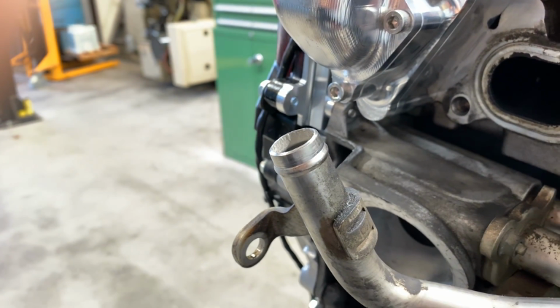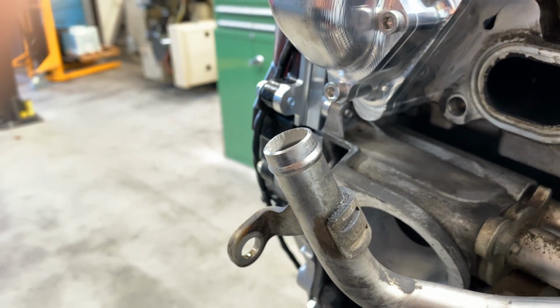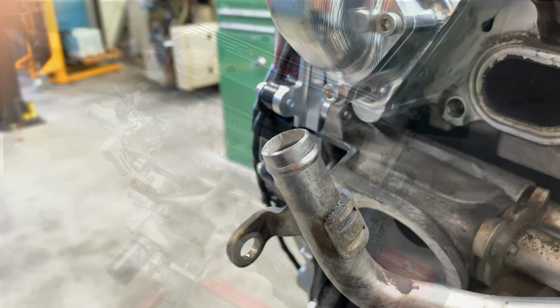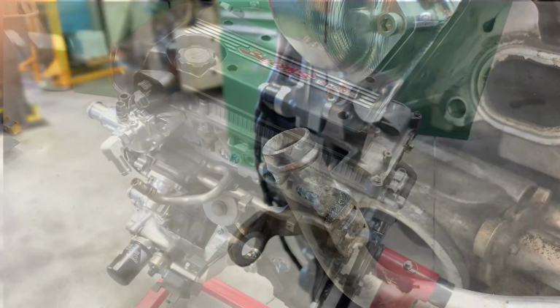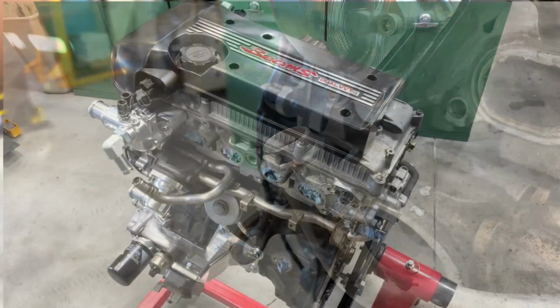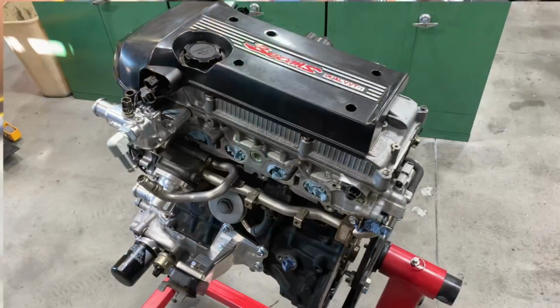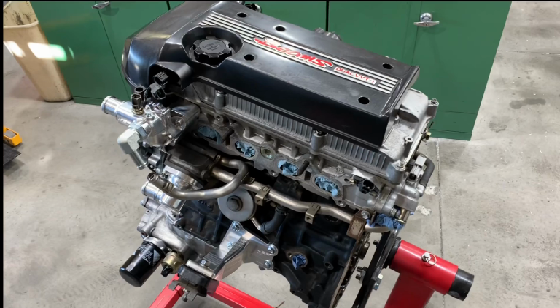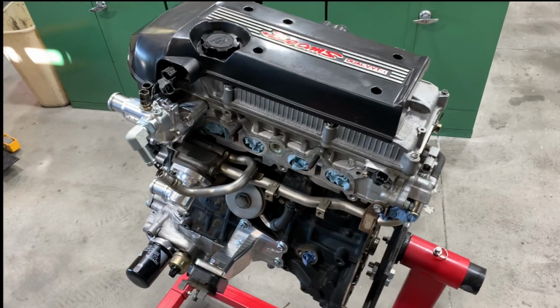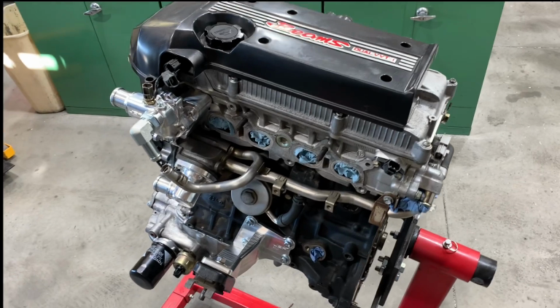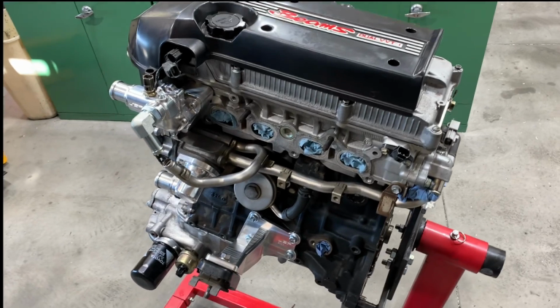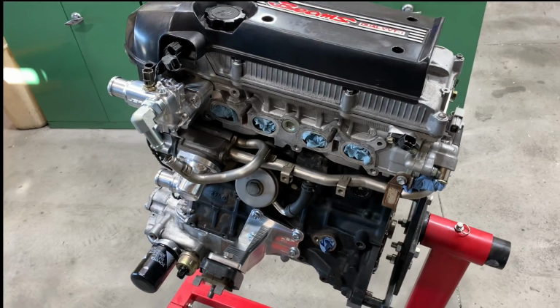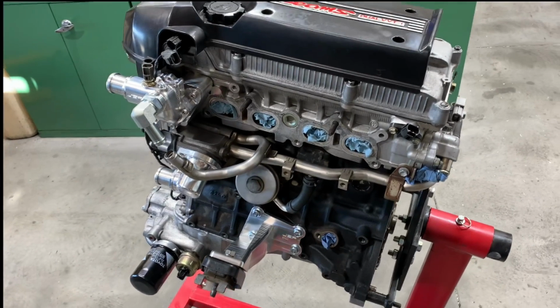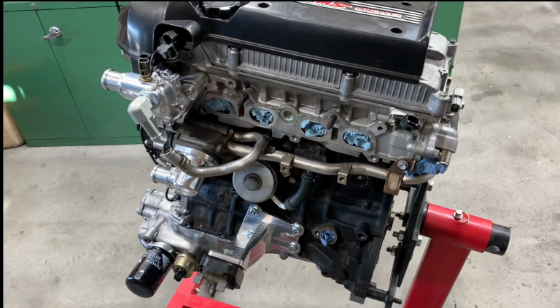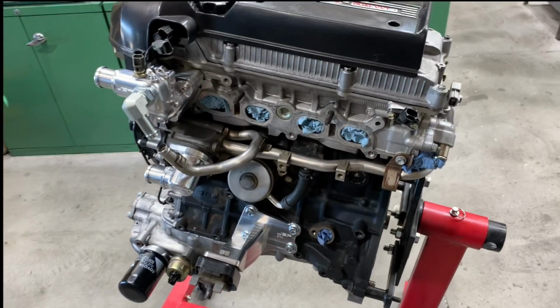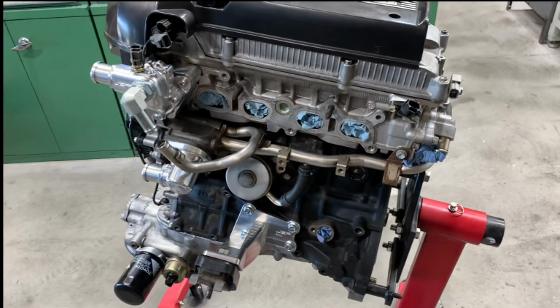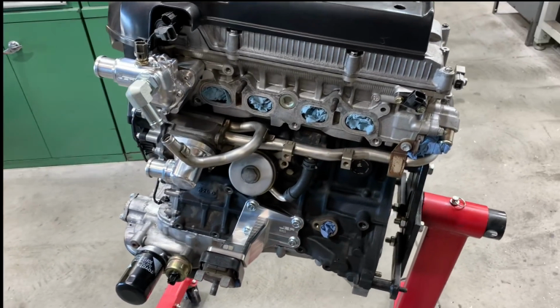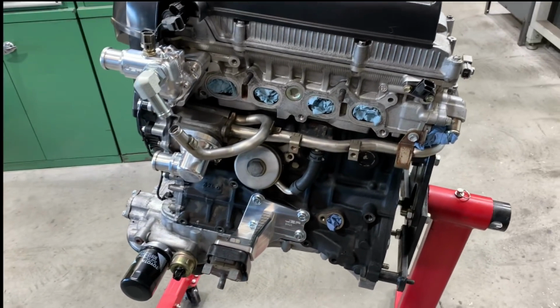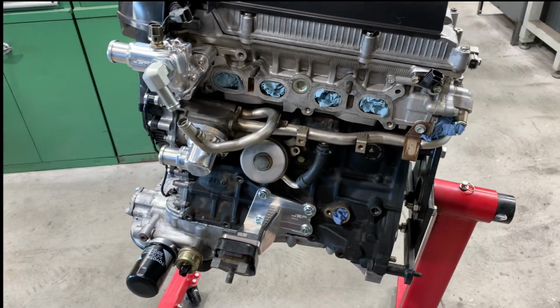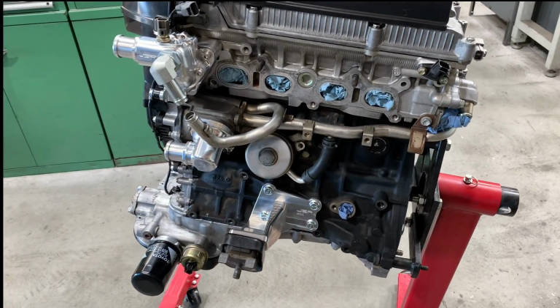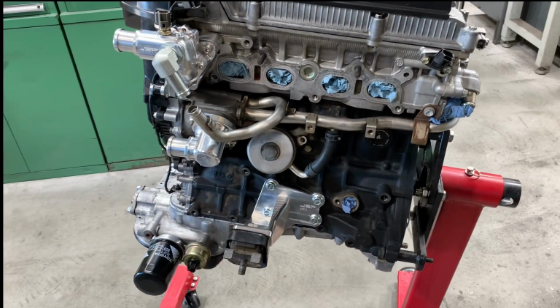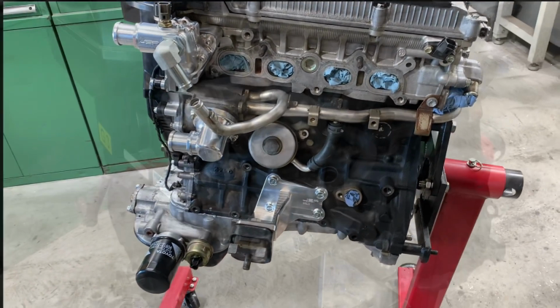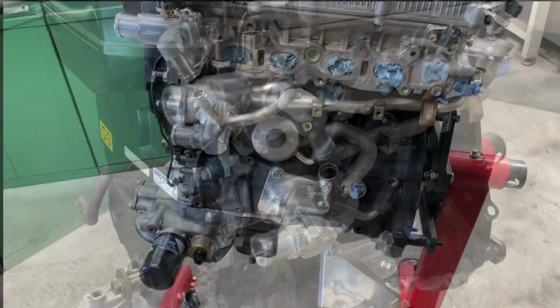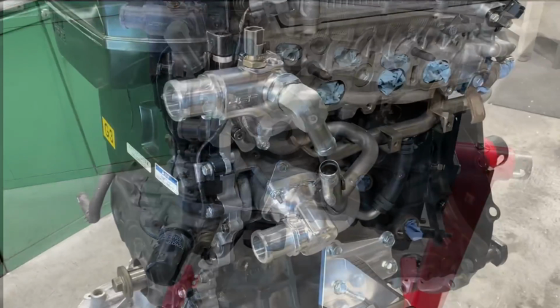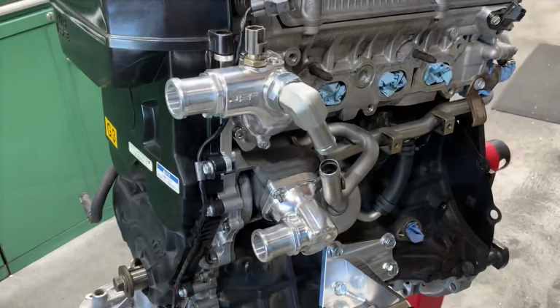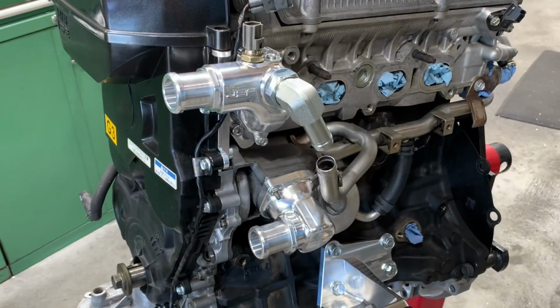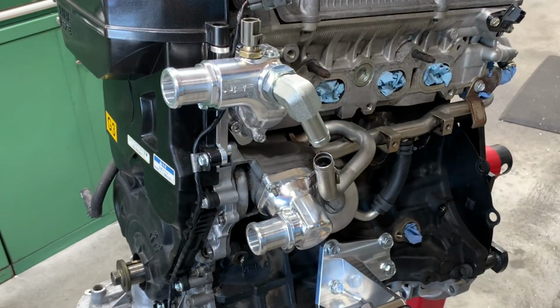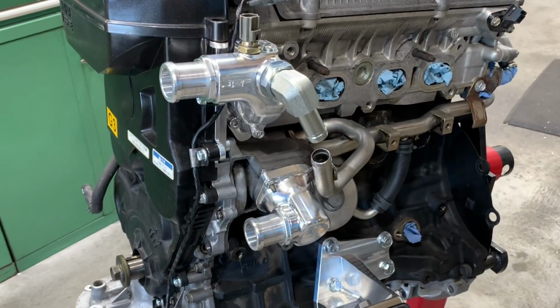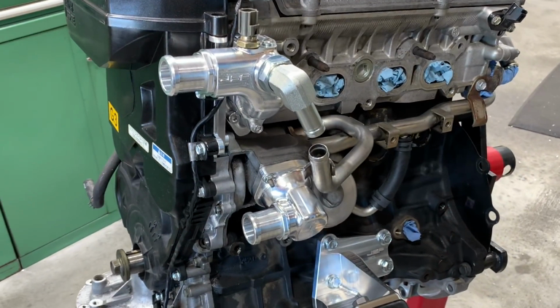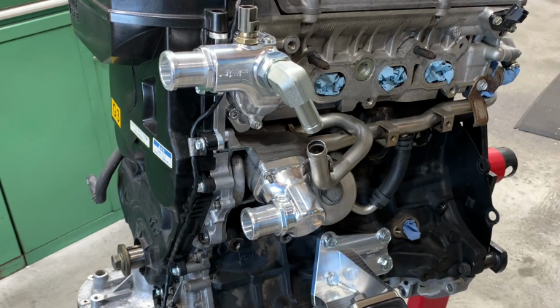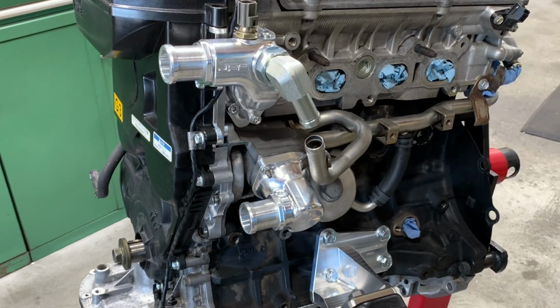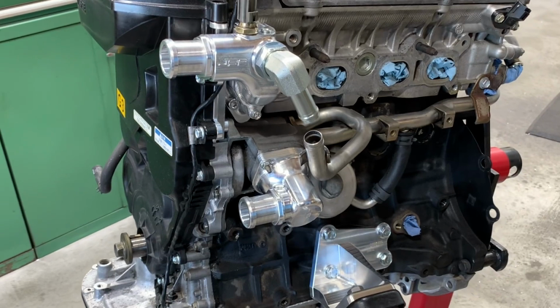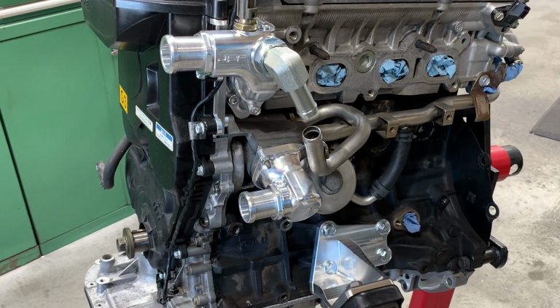After doing all the timing cover work — front and rear main seals, new valve cover gasket — and getting the engine all sealed up and ready to go, is usually when I move on to the transmission.